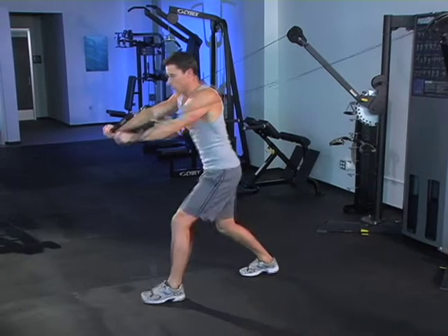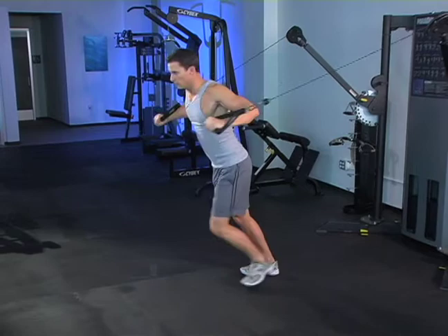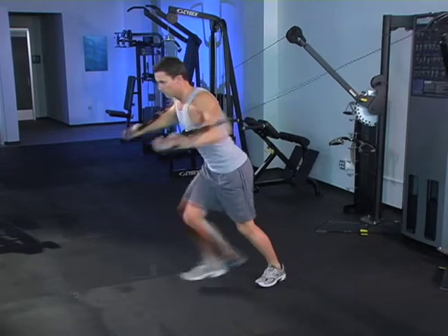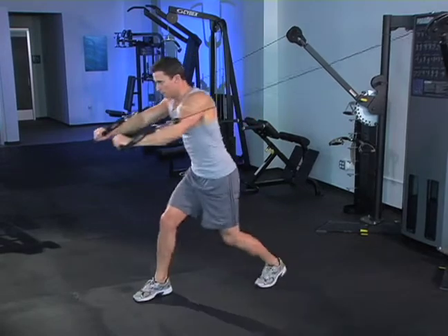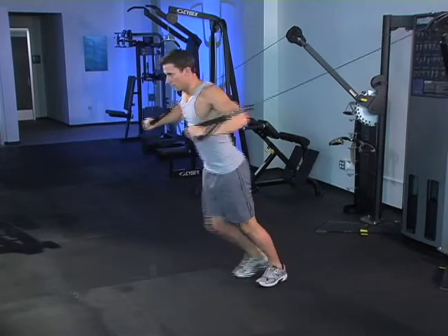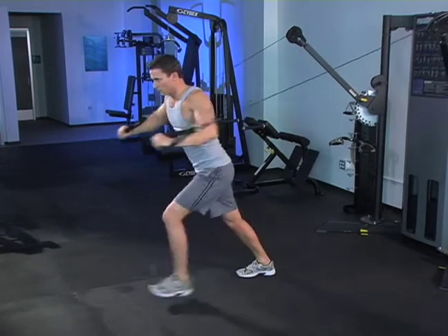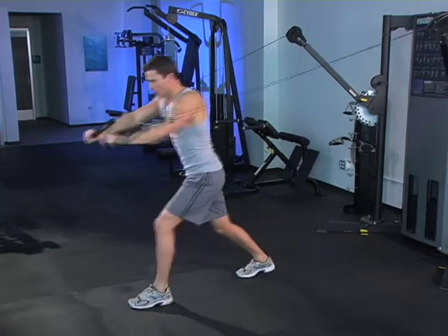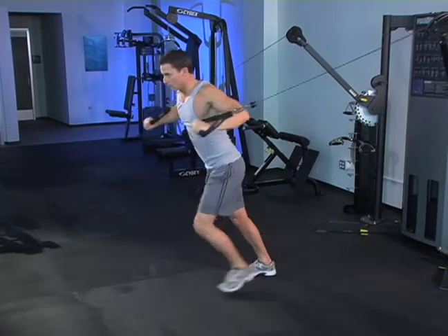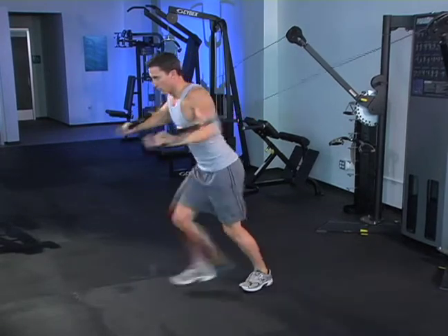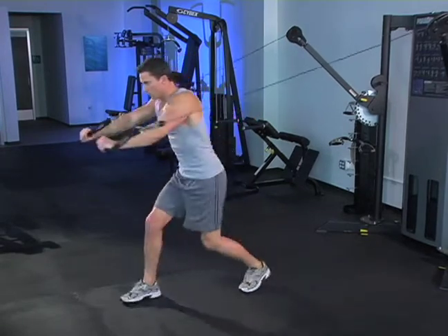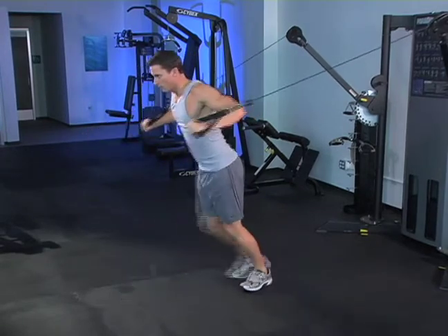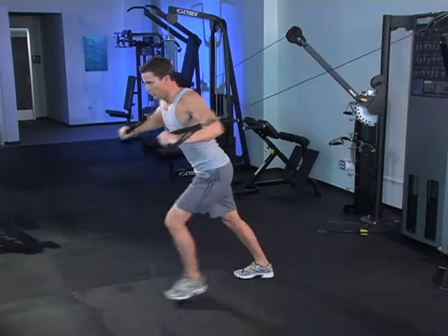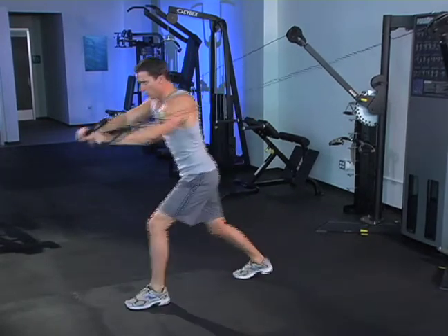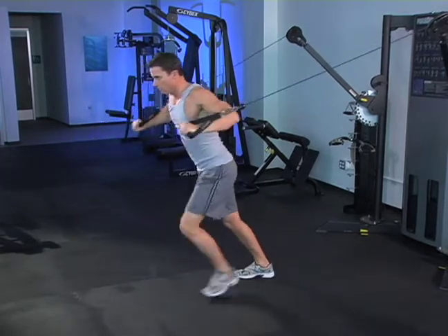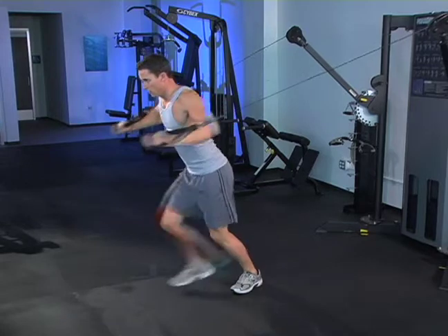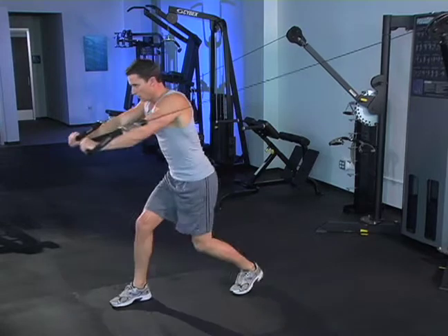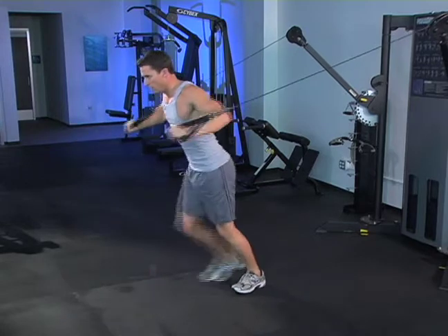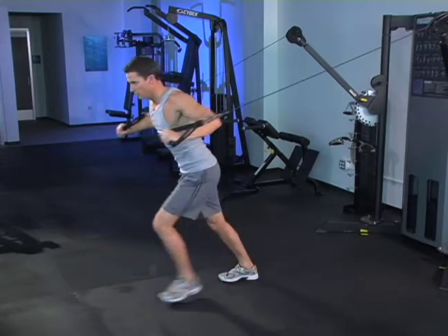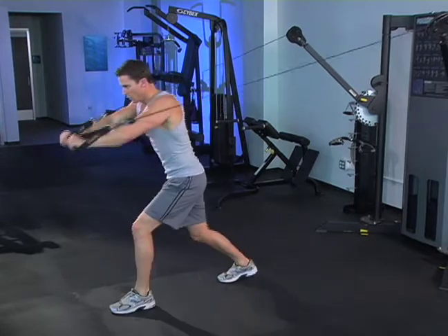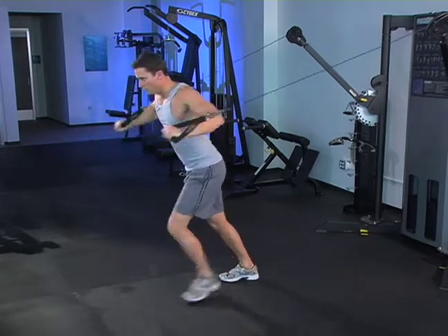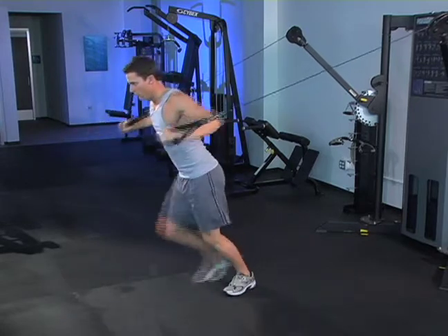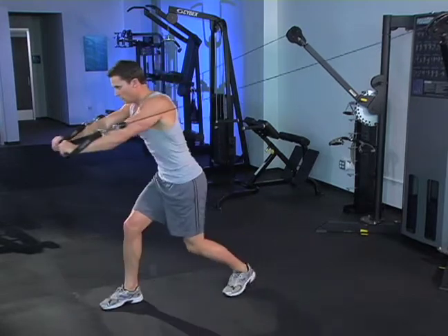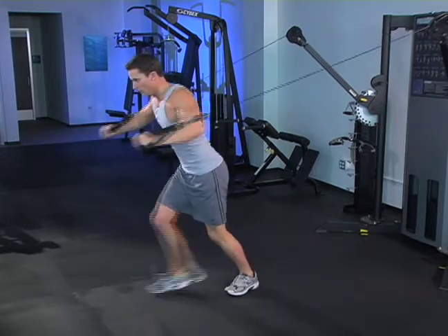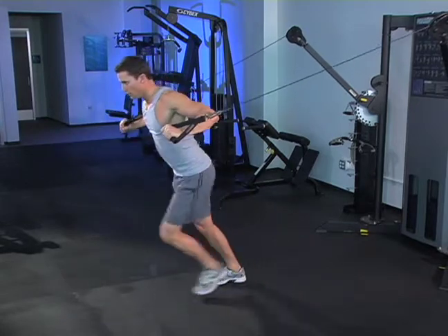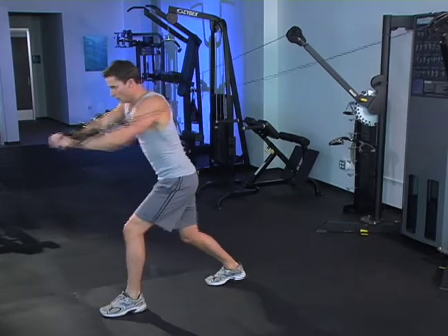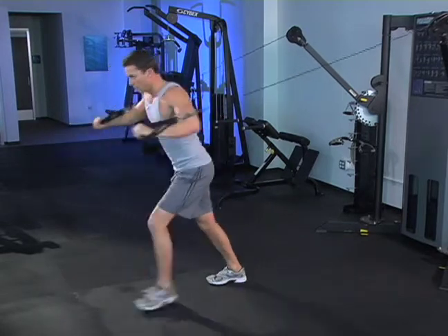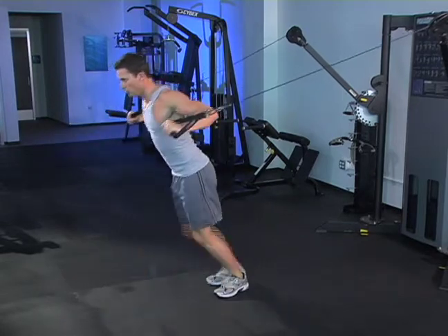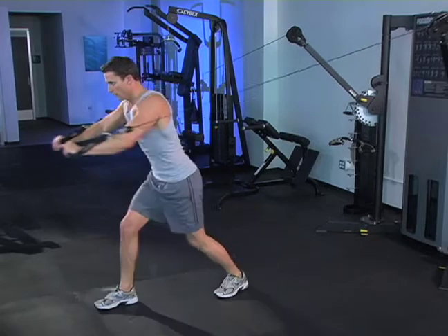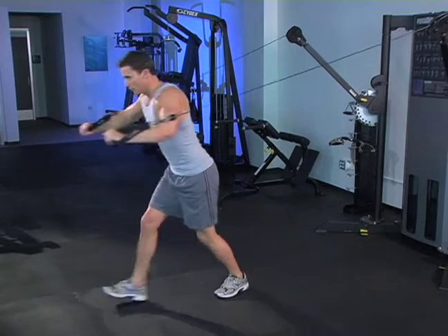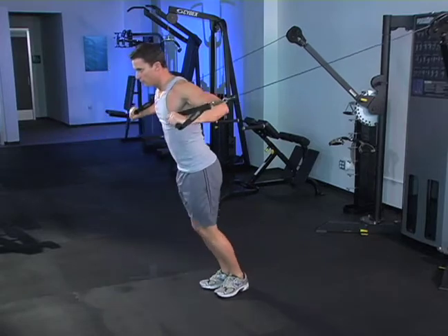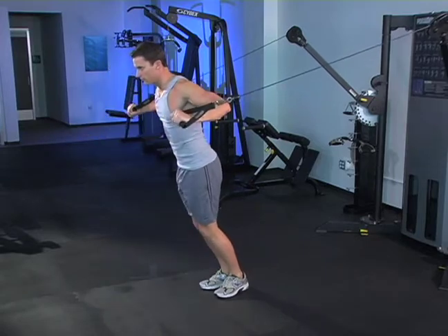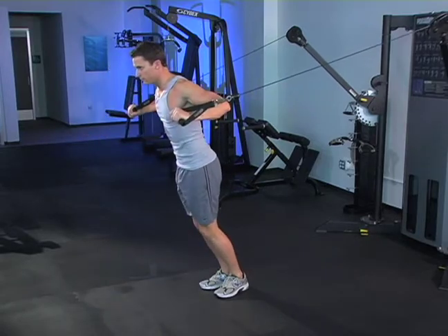Key points. As you lunge, press both arms forward in a chest press. Keep your hands facing downward as you straighten your elbows. Bend your elbows to bring your arms back toward your shoulders and step back out of the lunge to return to the starting position.